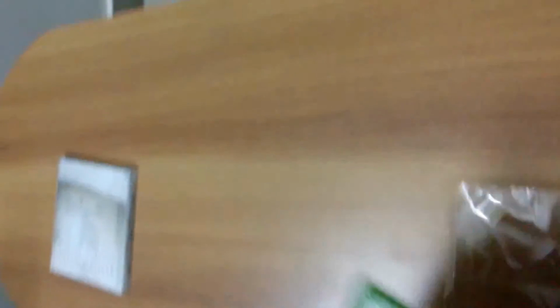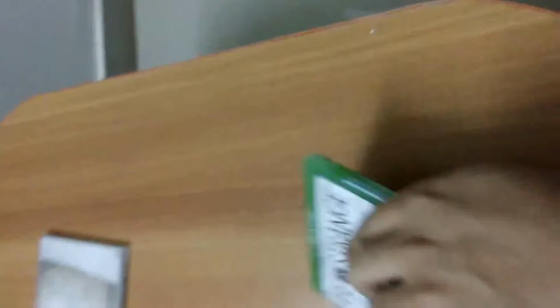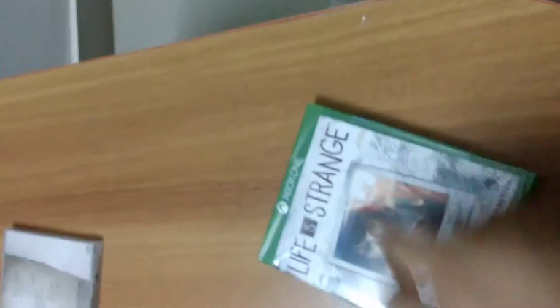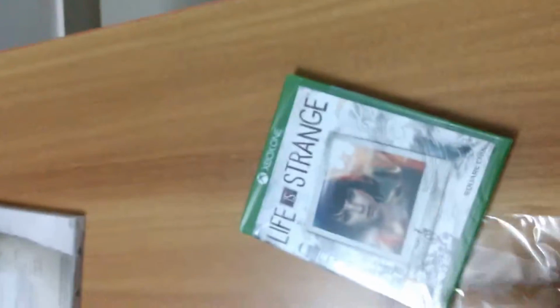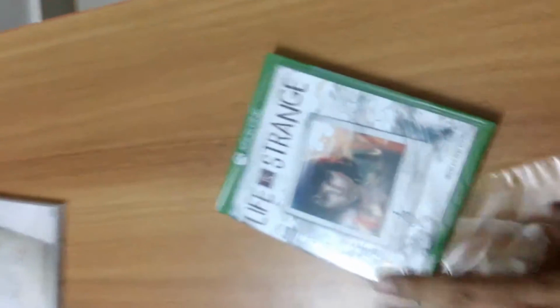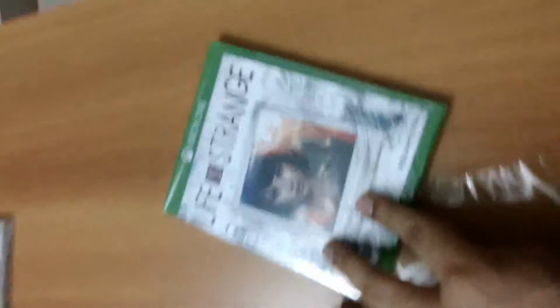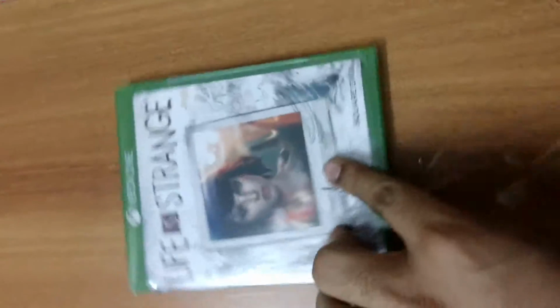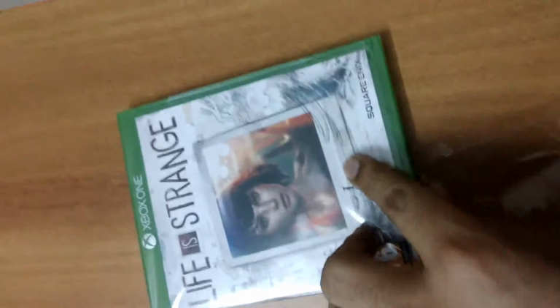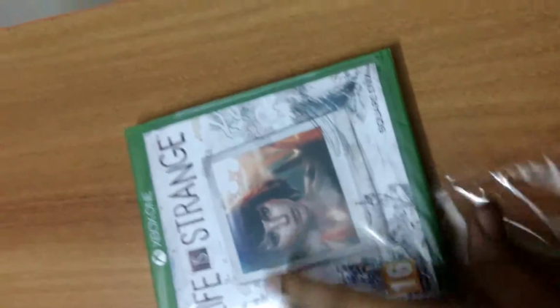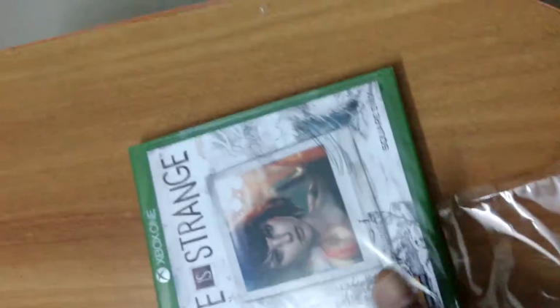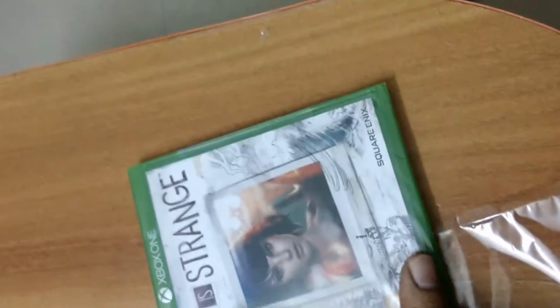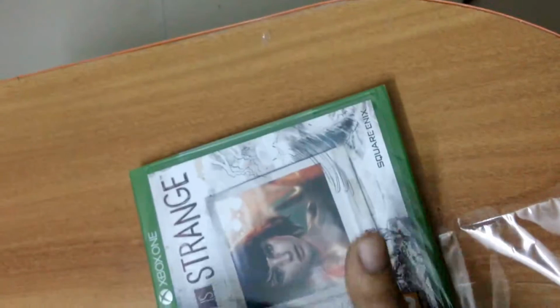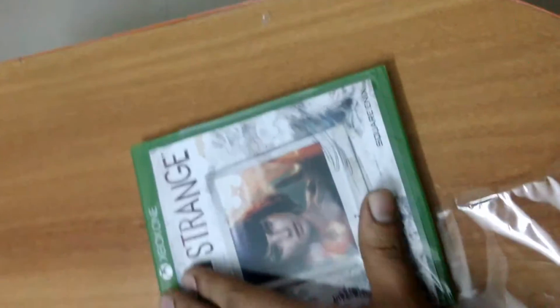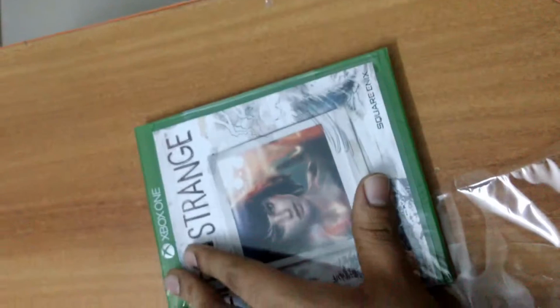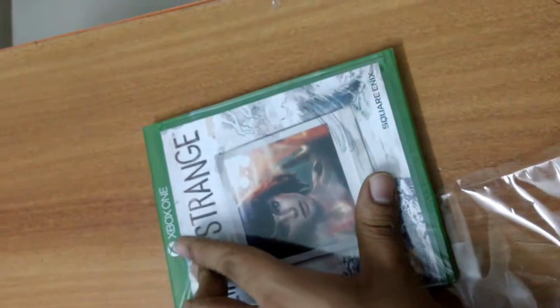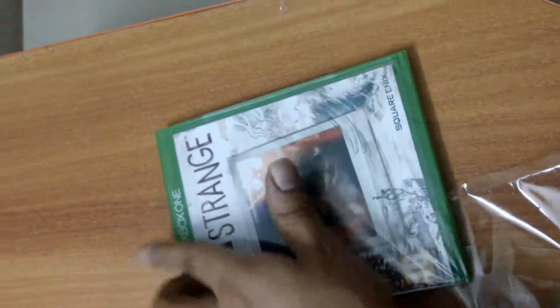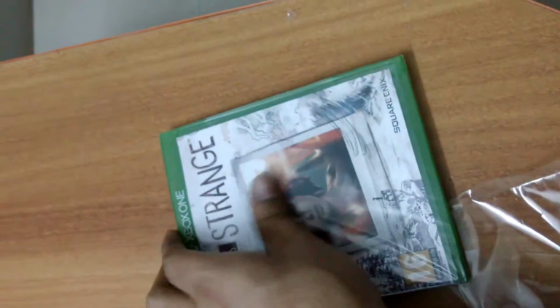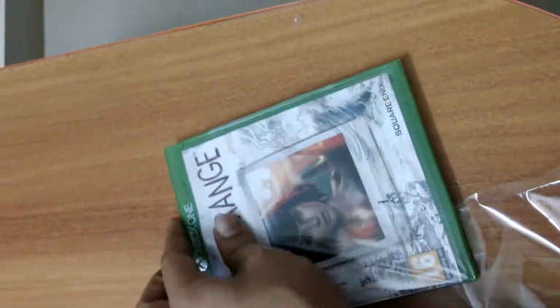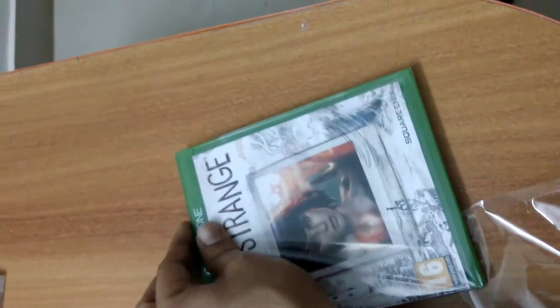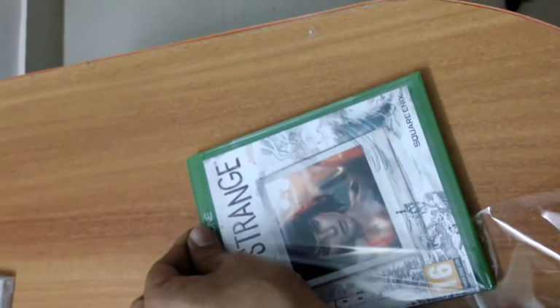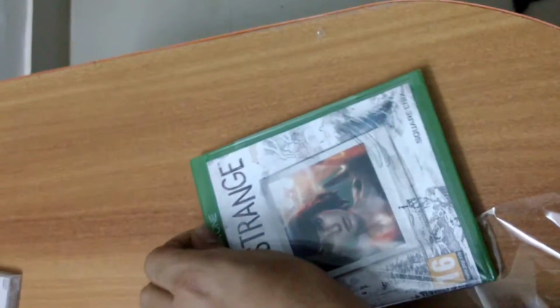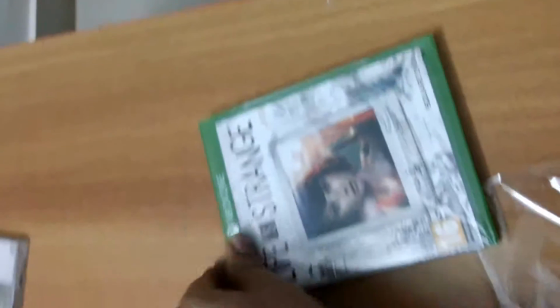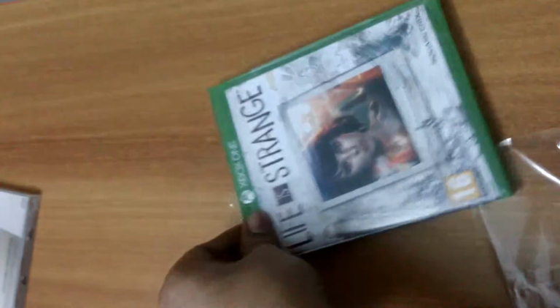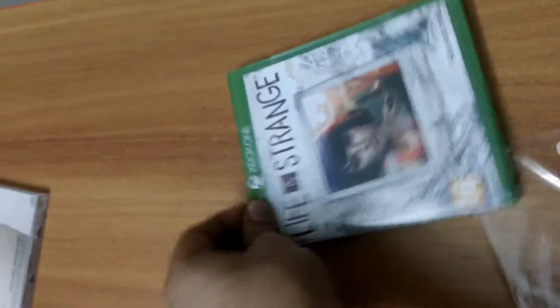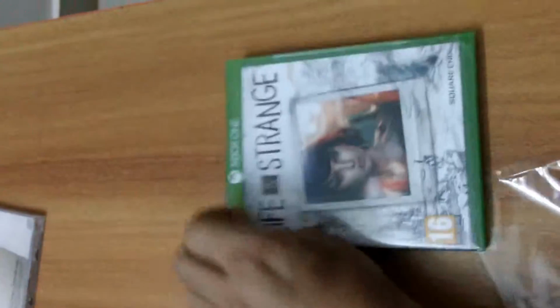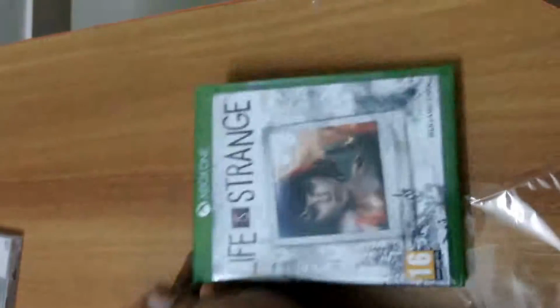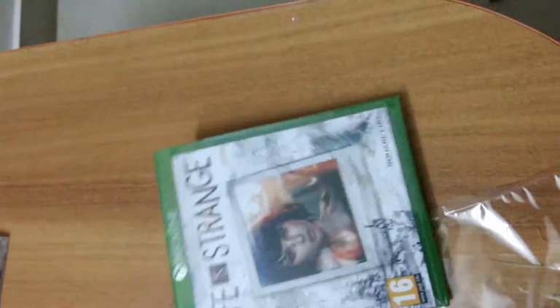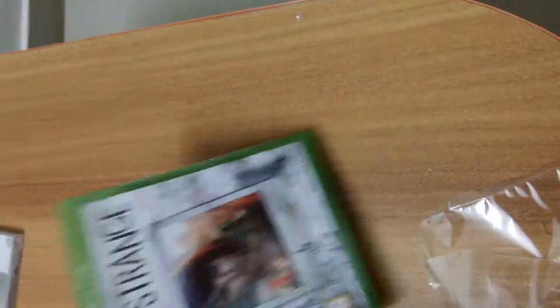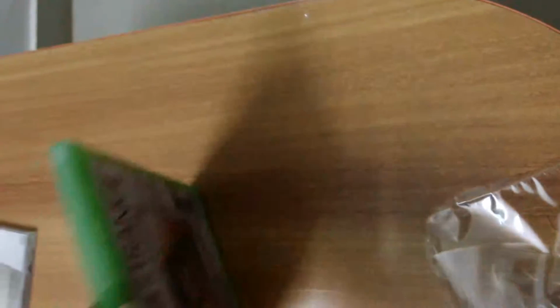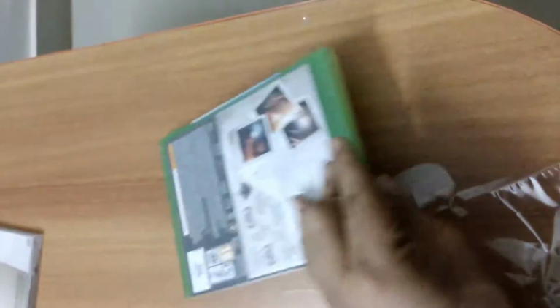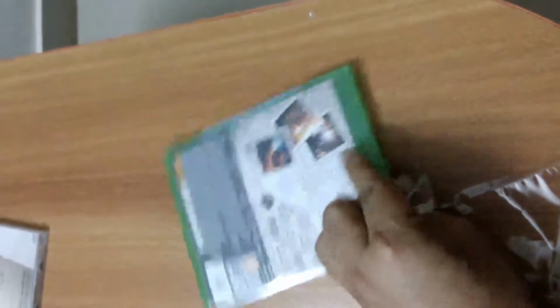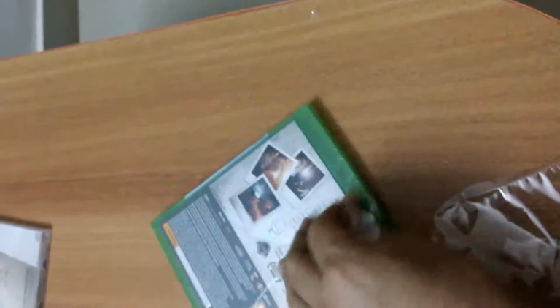Let's concentrate back on the actual game. This is the standard edition version which we have. Let me try to pull off the plastic shrink wrap.